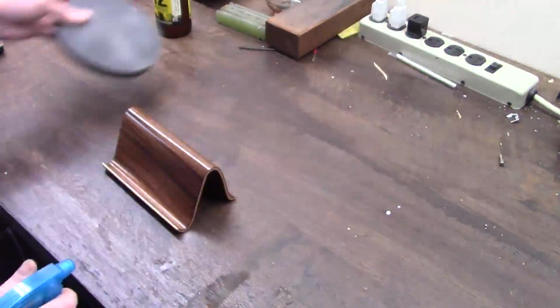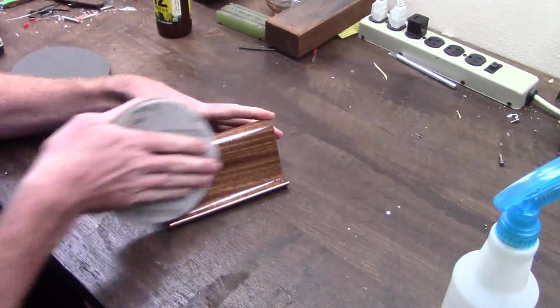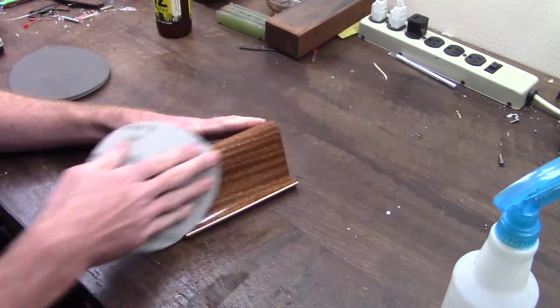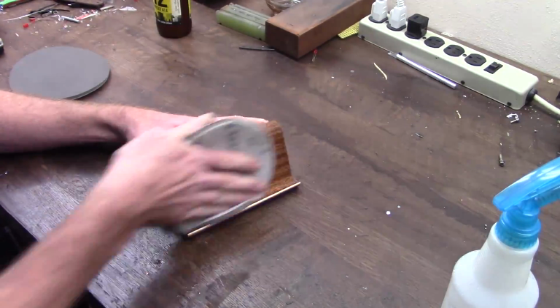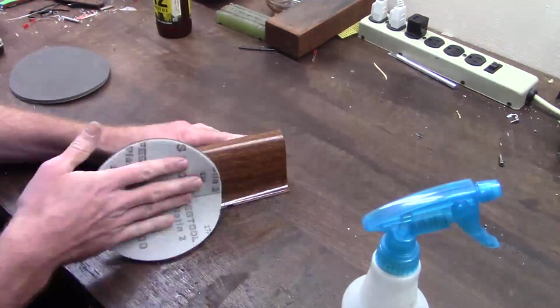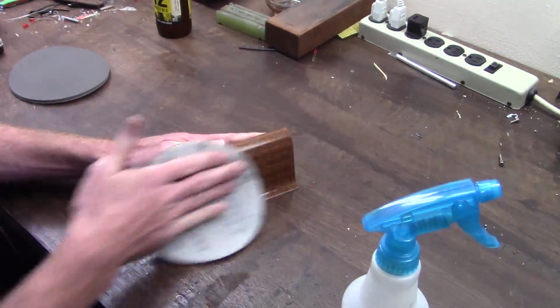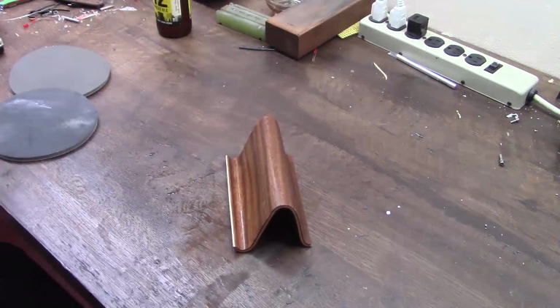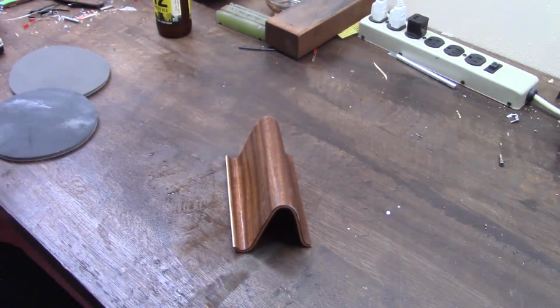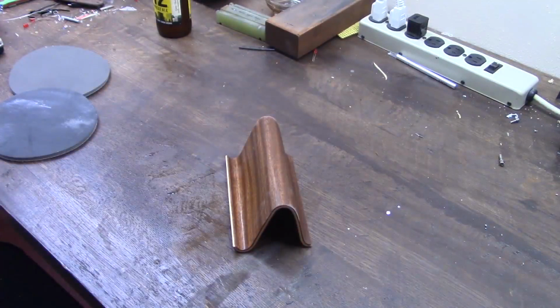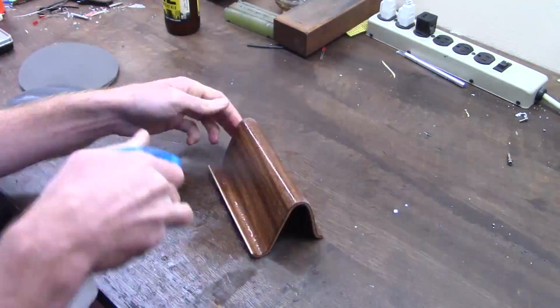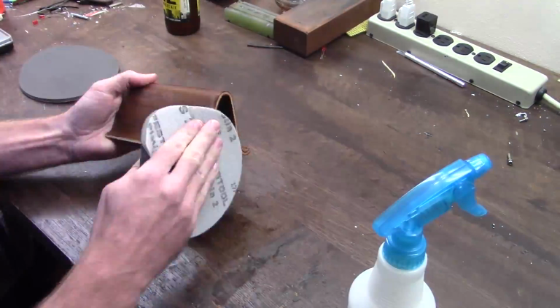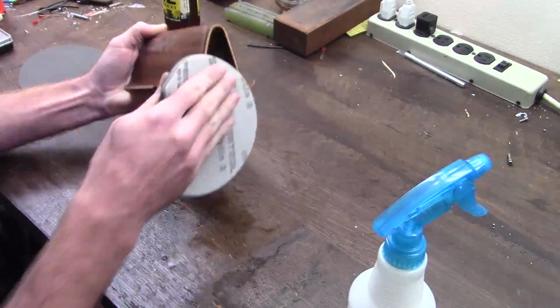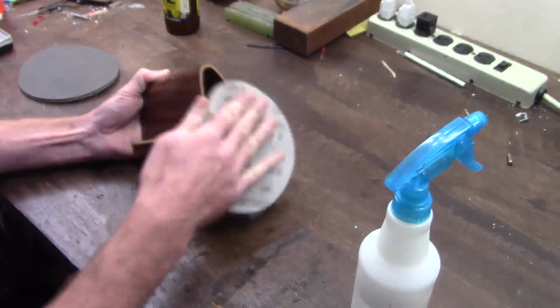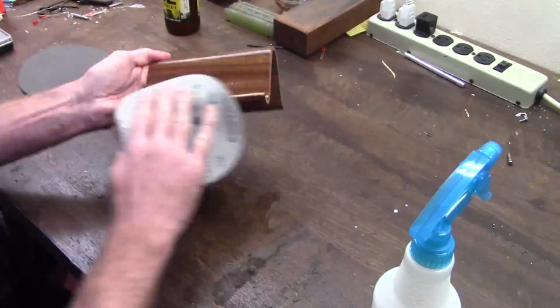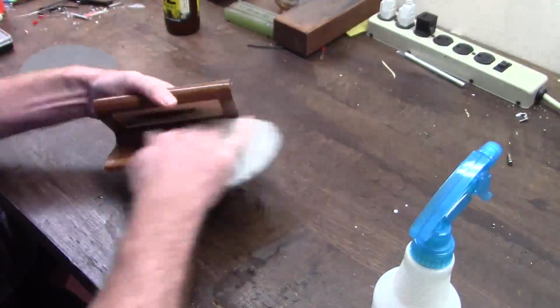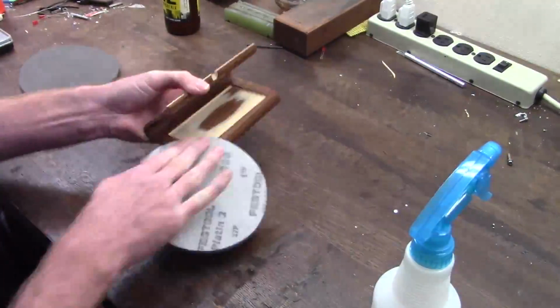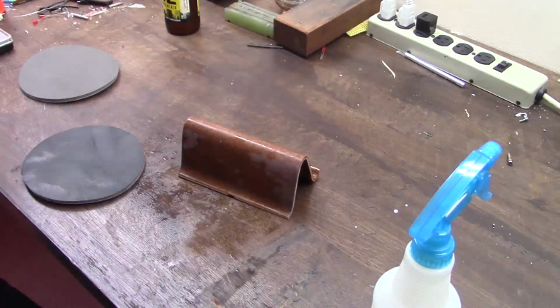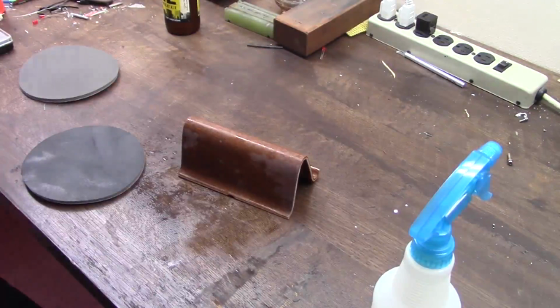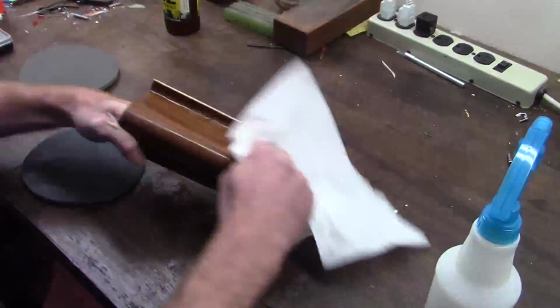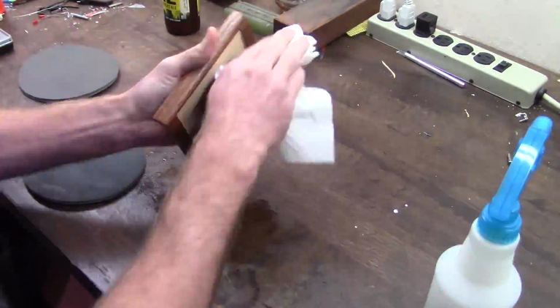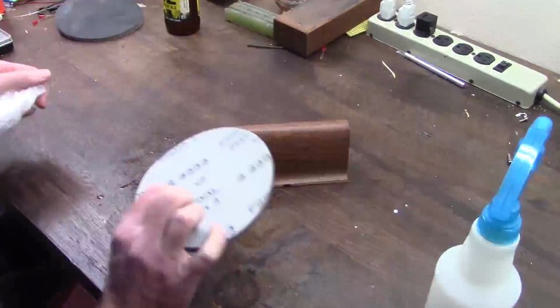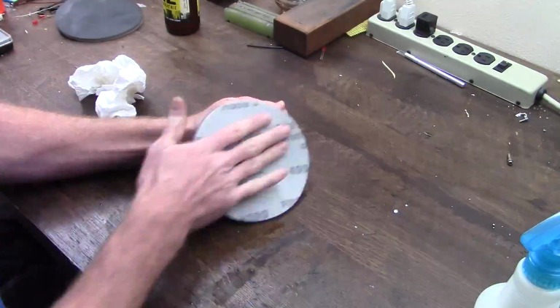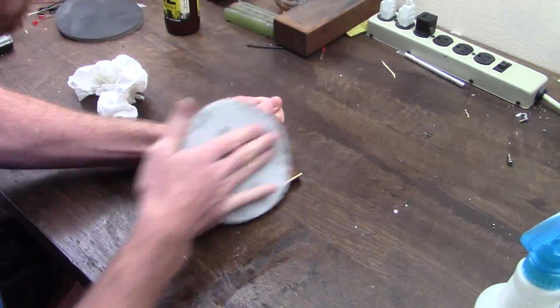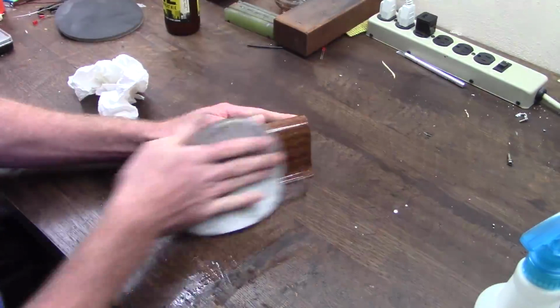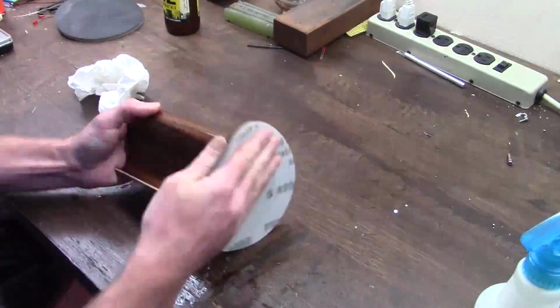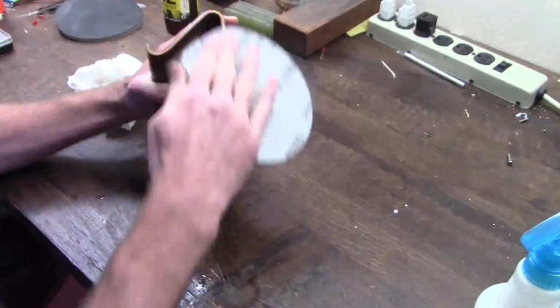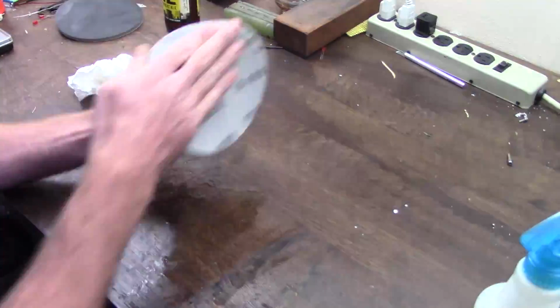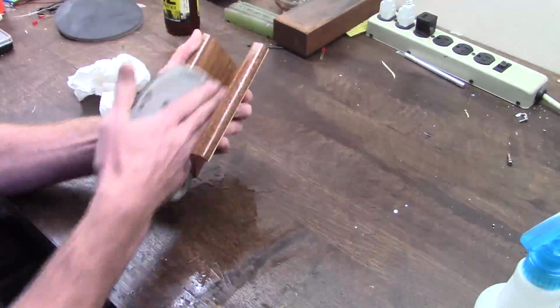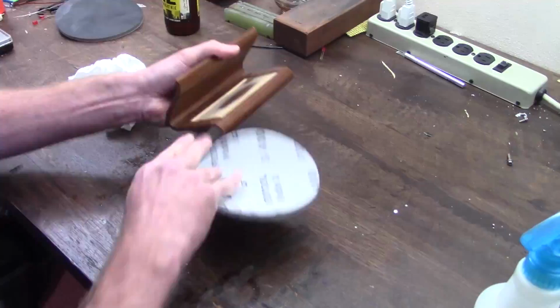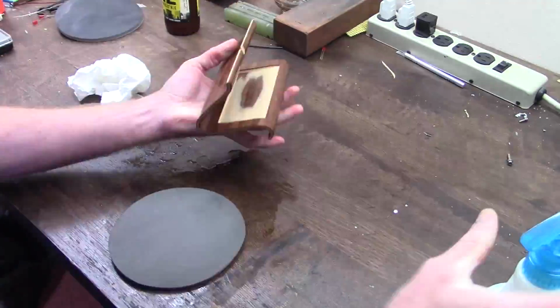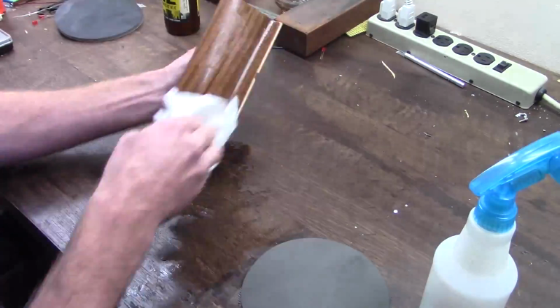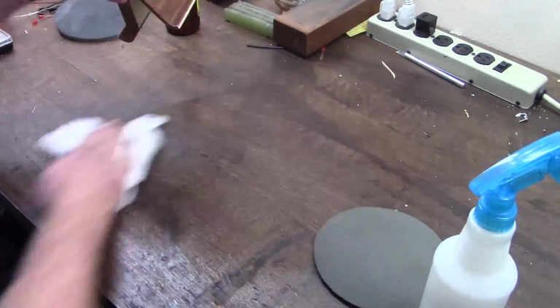After about a week the finish is cured enough to do the final smoothing and polishing to bring it to a high gloss. I start with 2000 grit then move to 4000 before using an automotive polish to get it glass smooth.